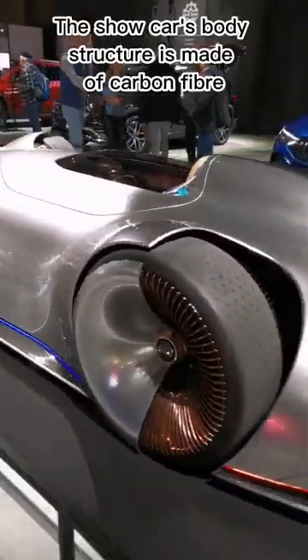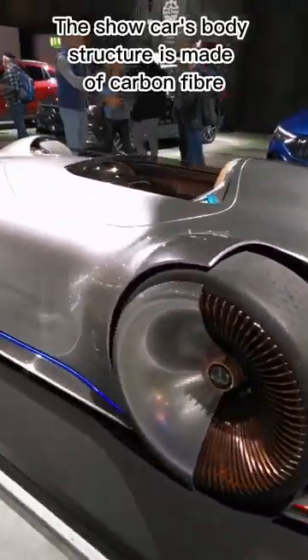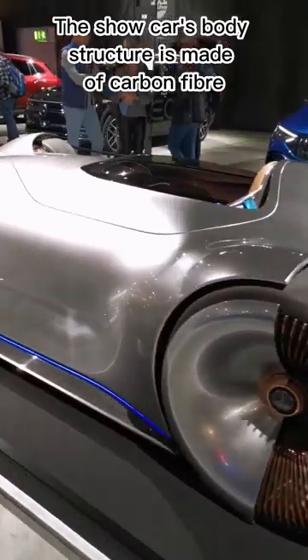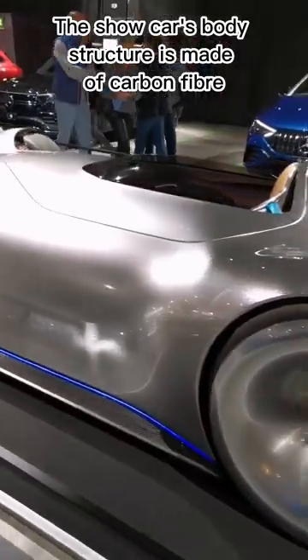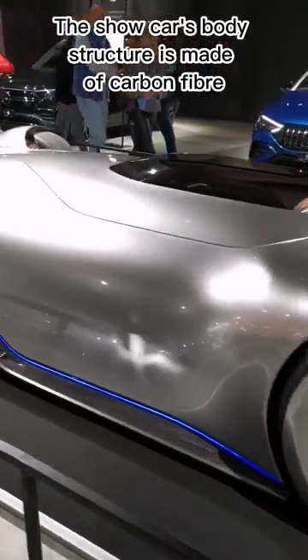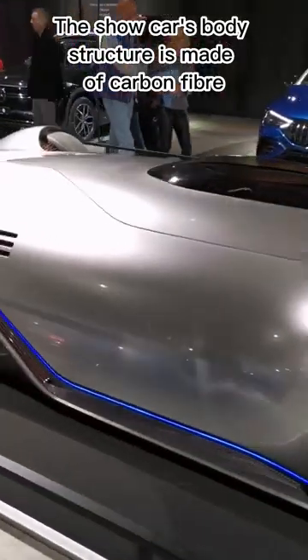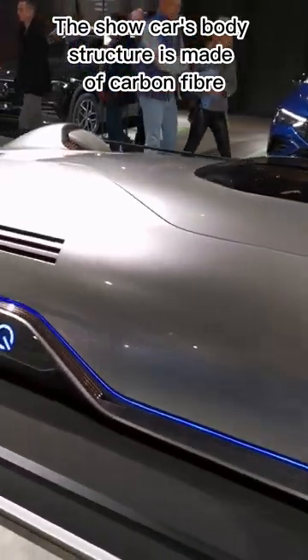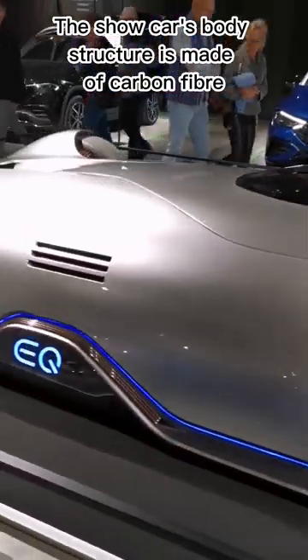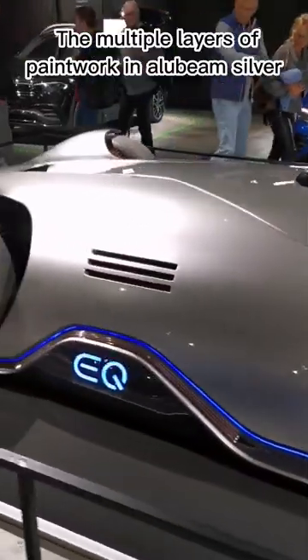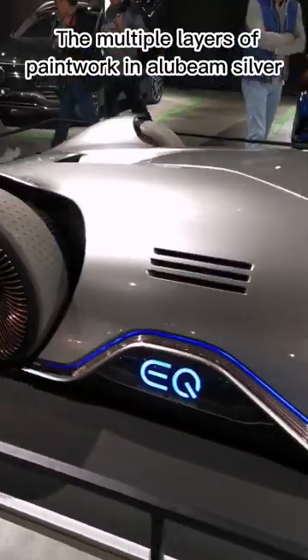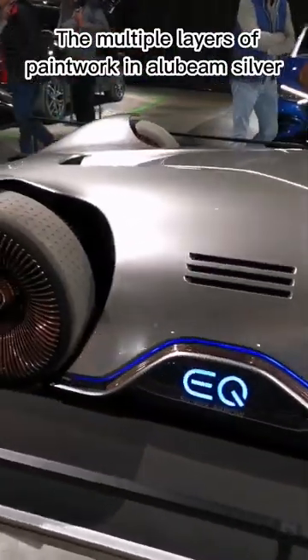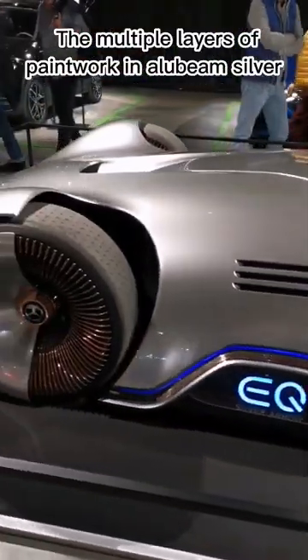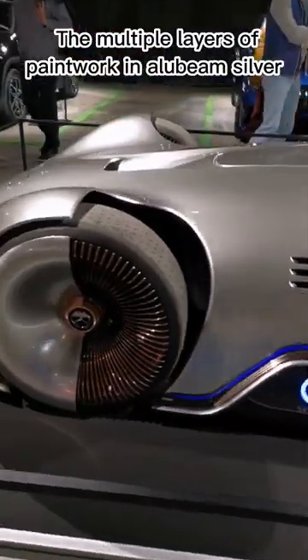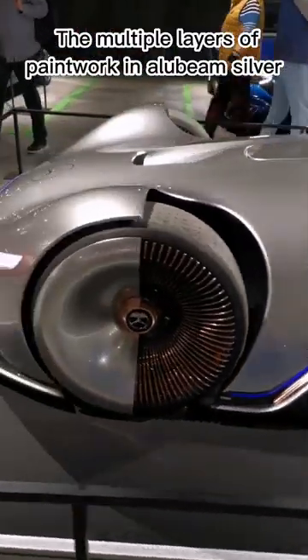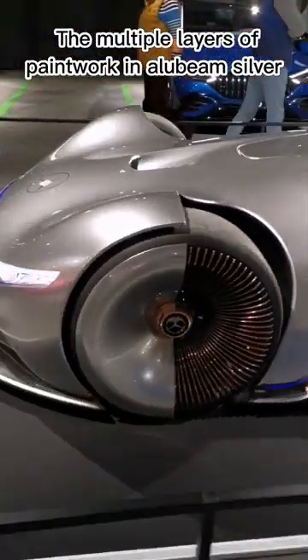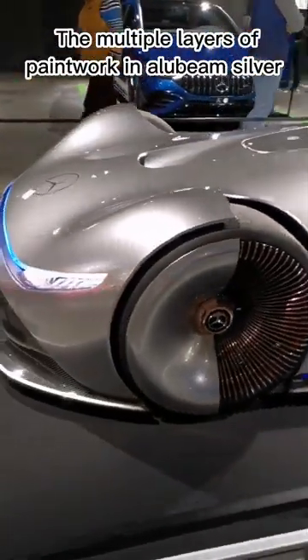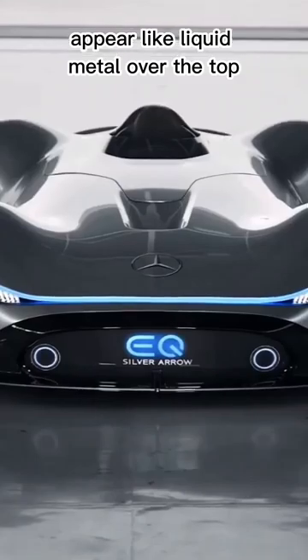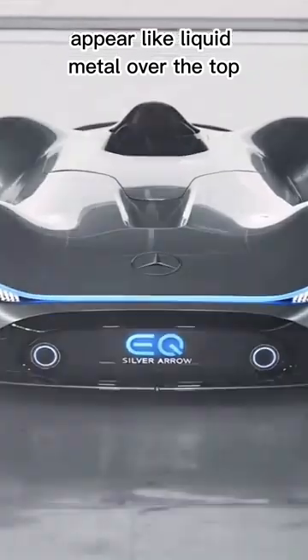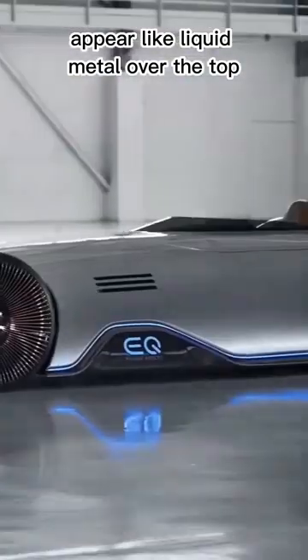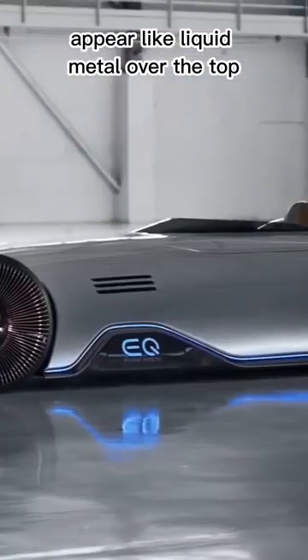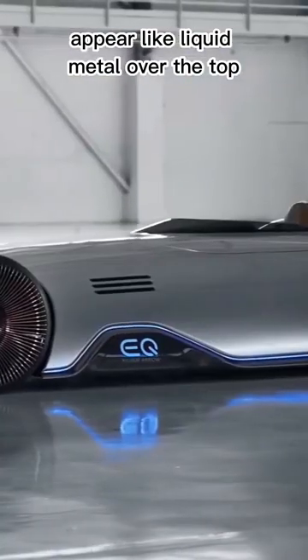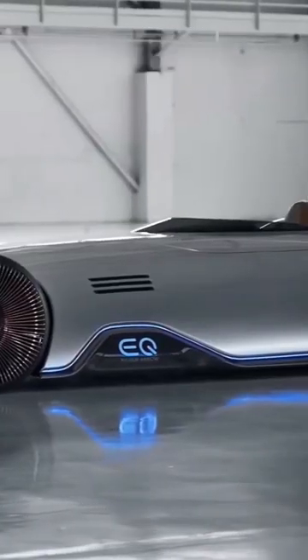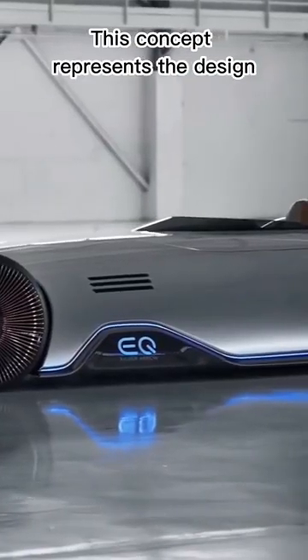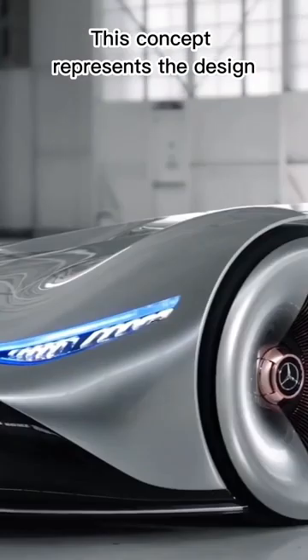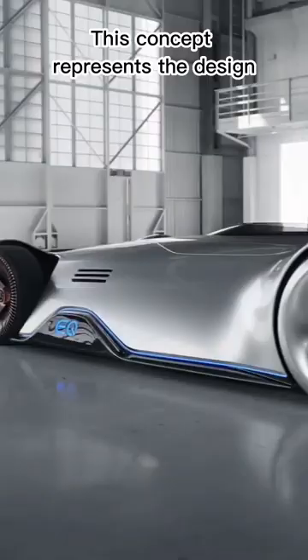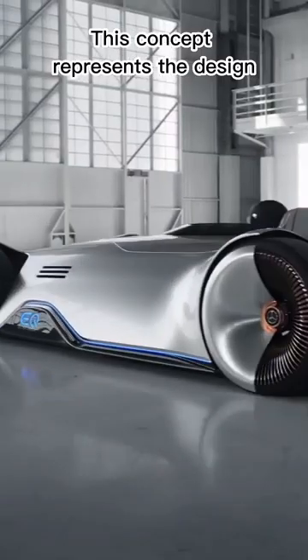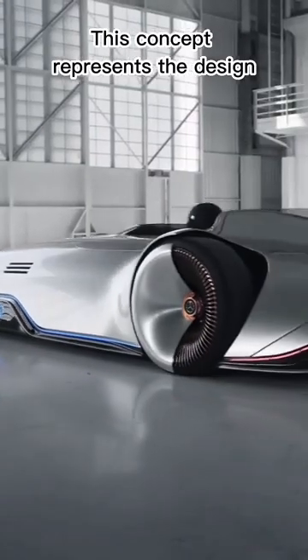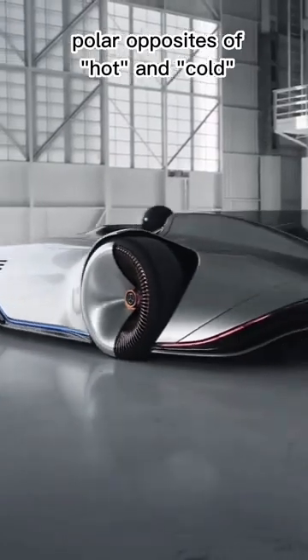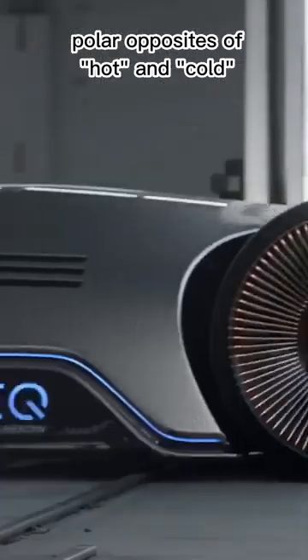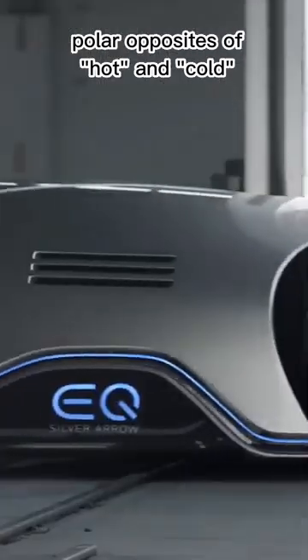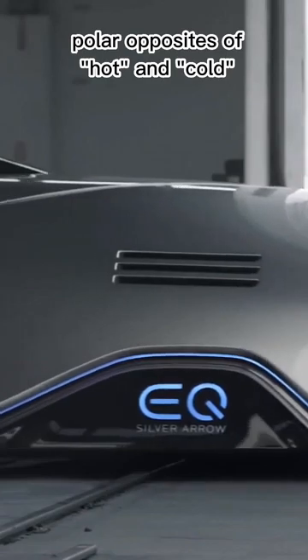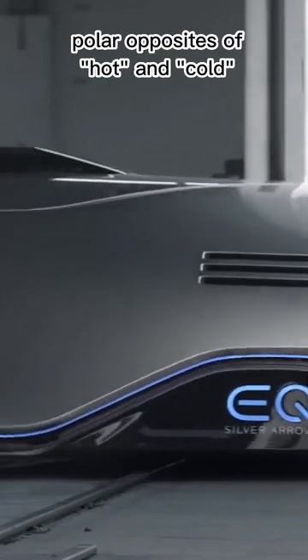The show car's body structure is made of carbon fiber. The multiple layers of paintwork in a low-beam silver appear like liquid metal over the top. This concept represents the design polar opposites of hot and cold.